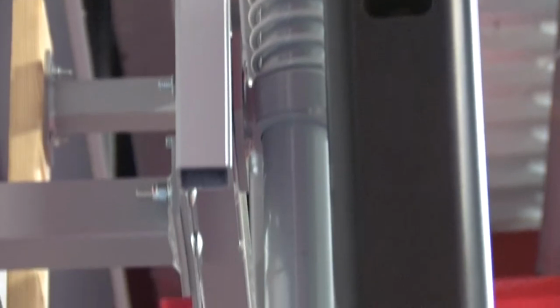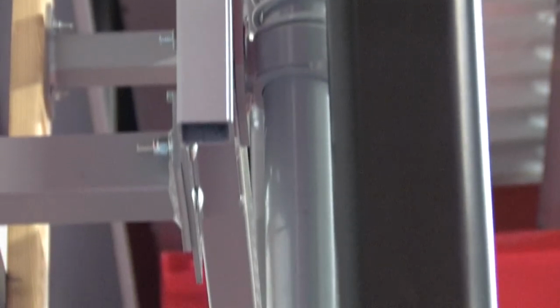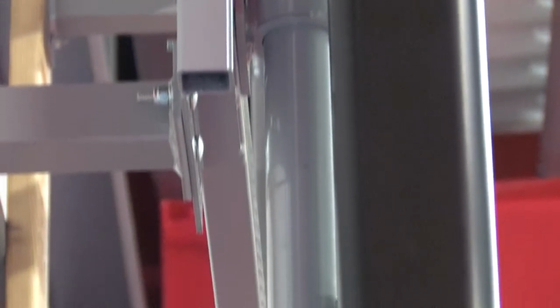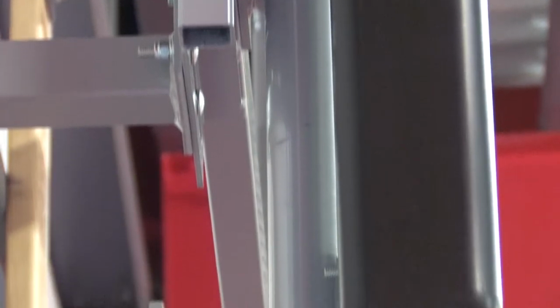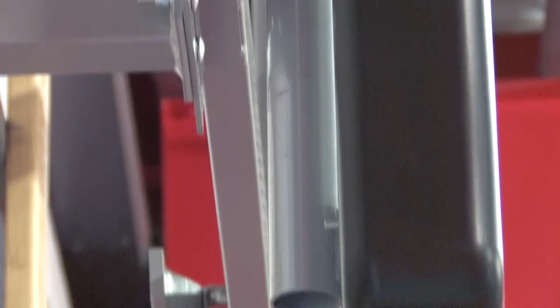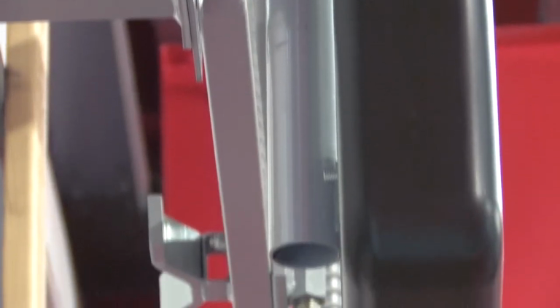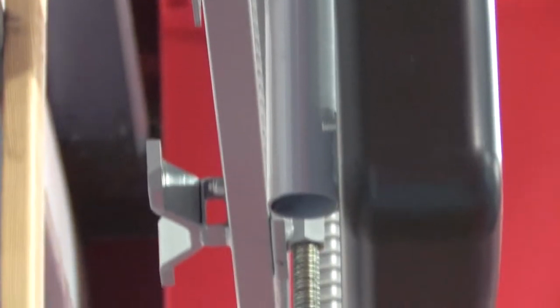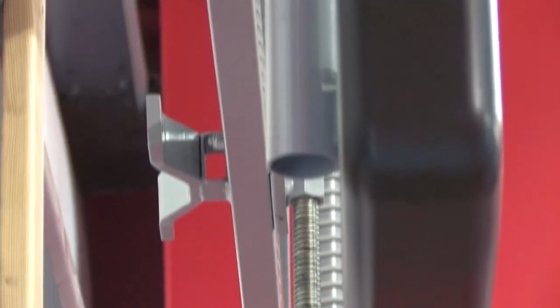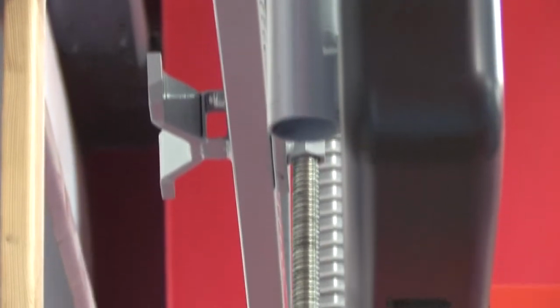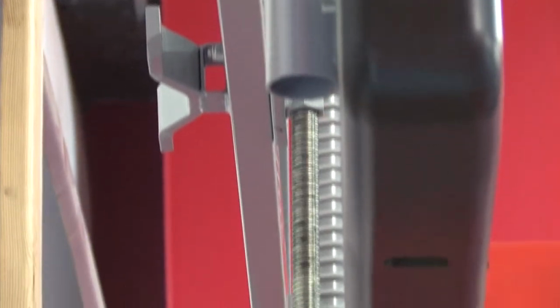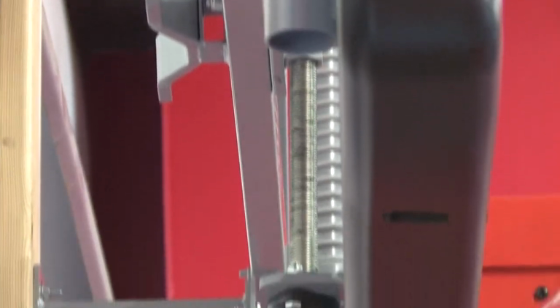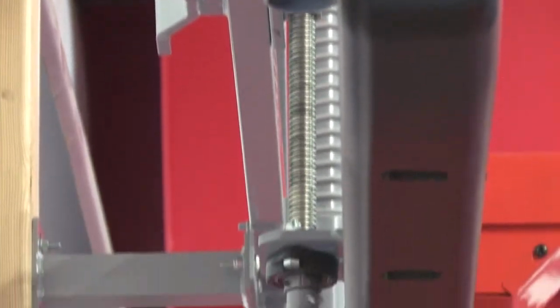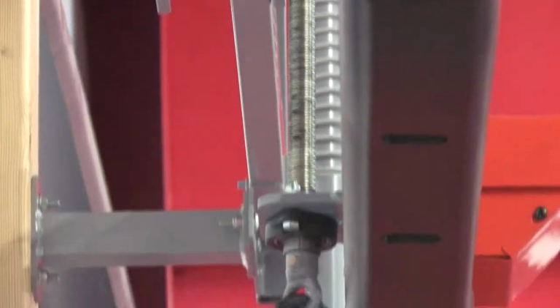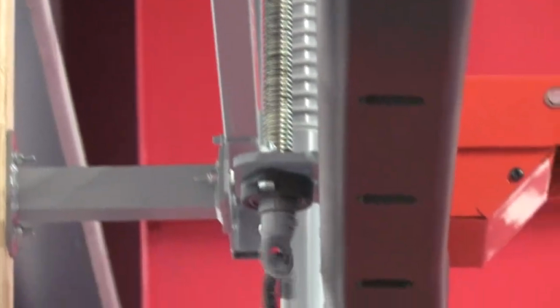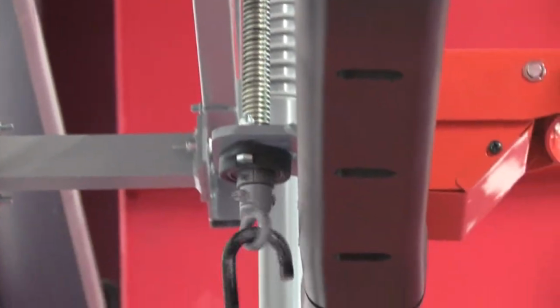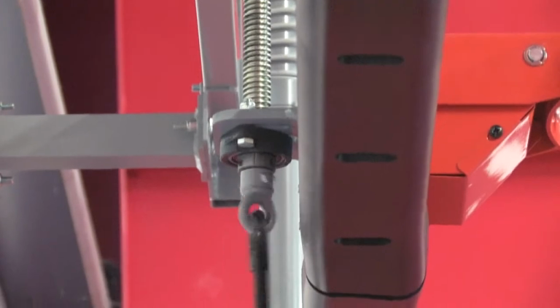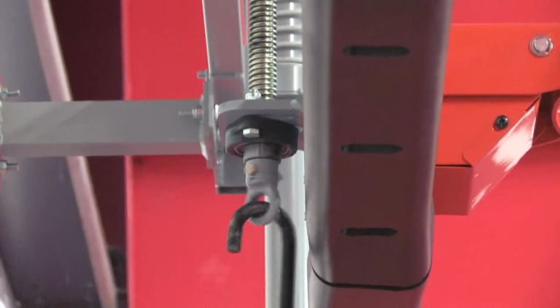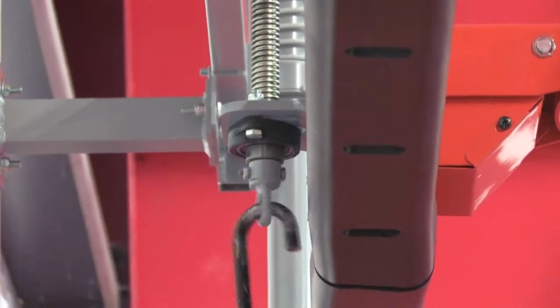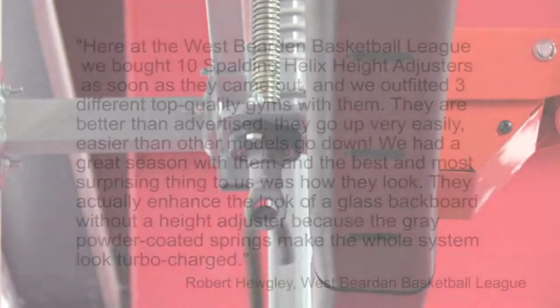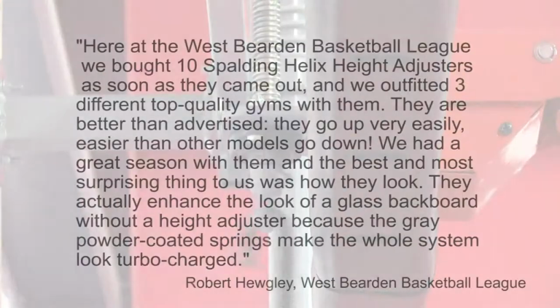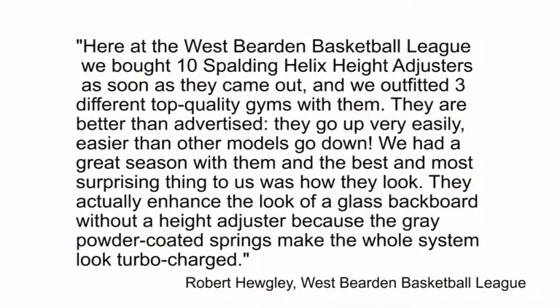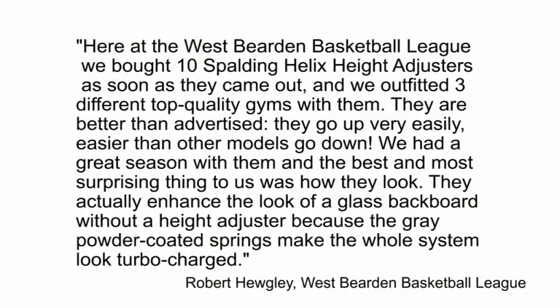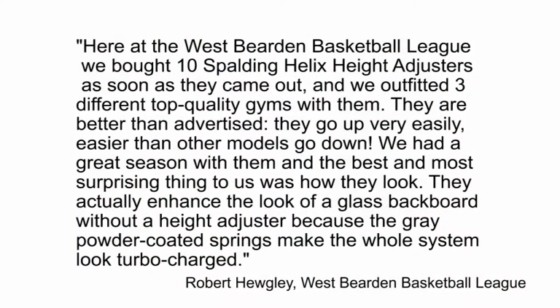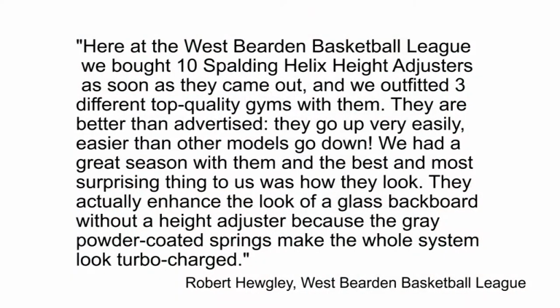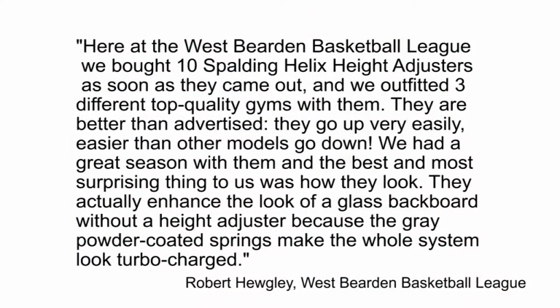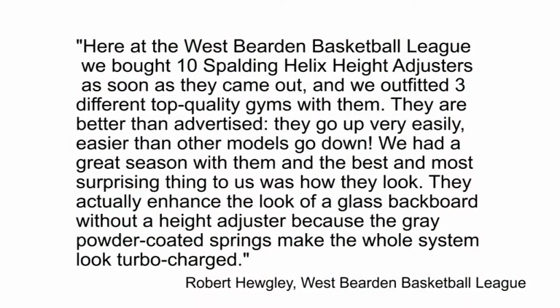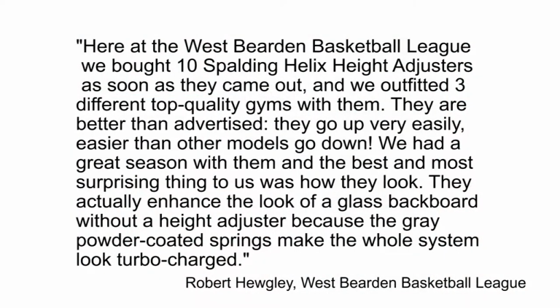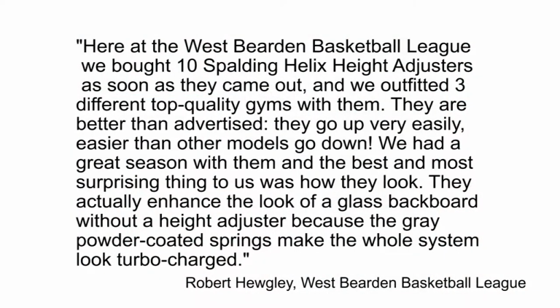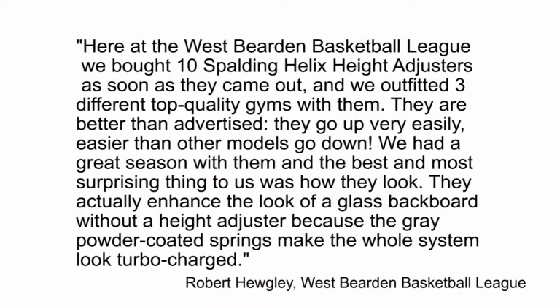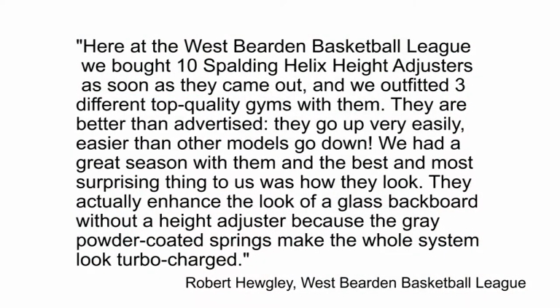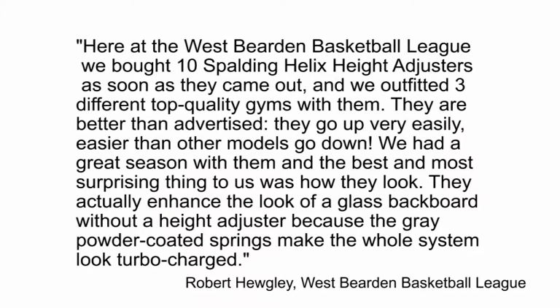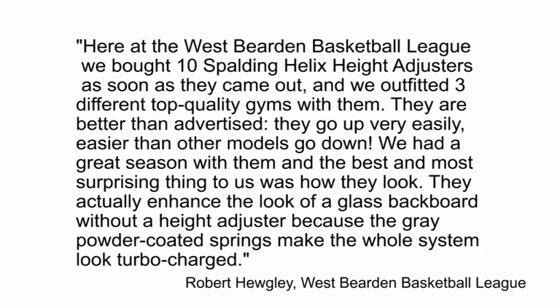Each height adjuster is powder-coated for long life, comes with a crank handle with hook, and is covered by a 1-year warranty. The Spalding Helix height adjuster is fairly new to the market but is already getting rave reviews.